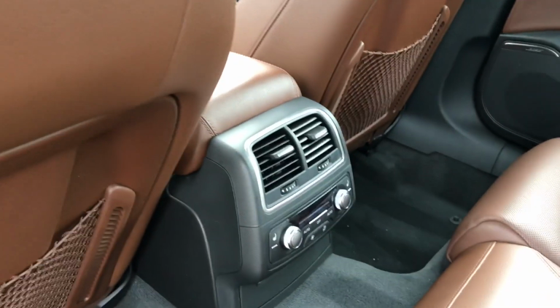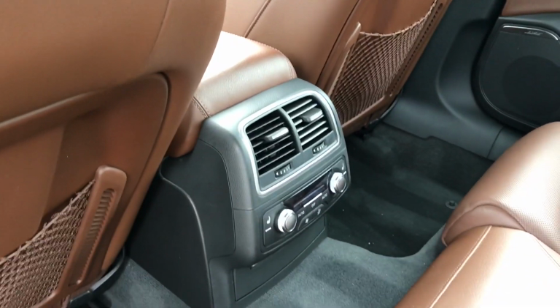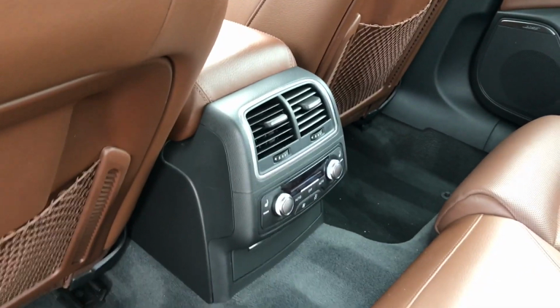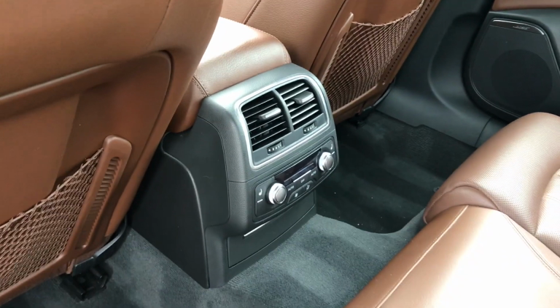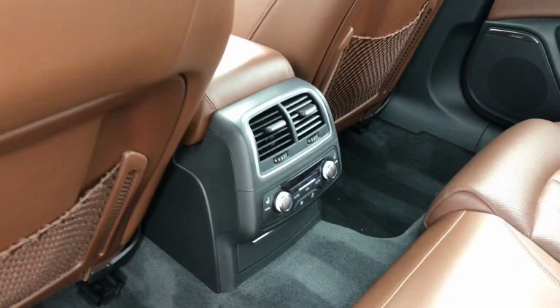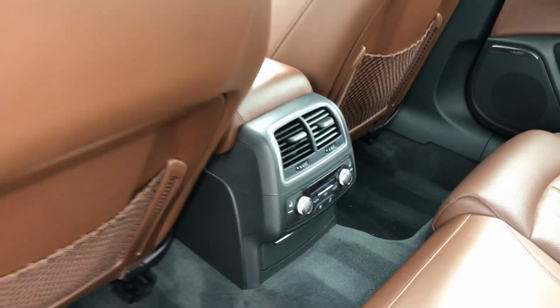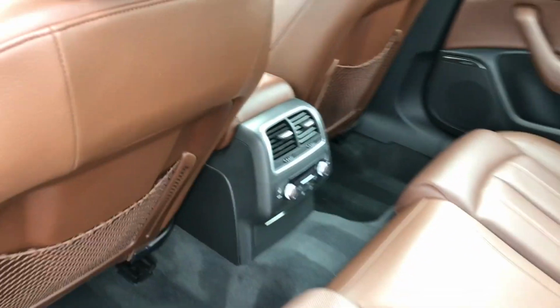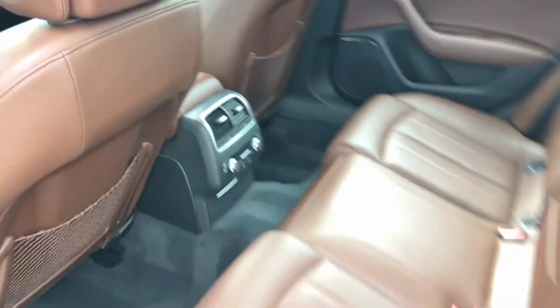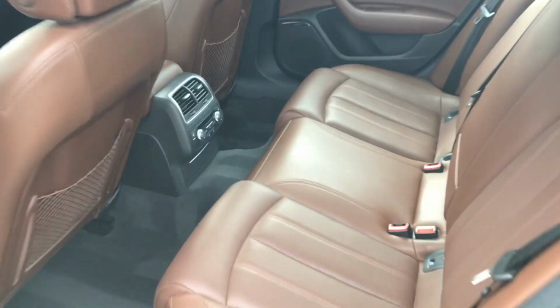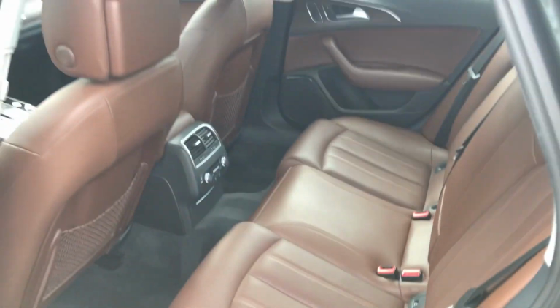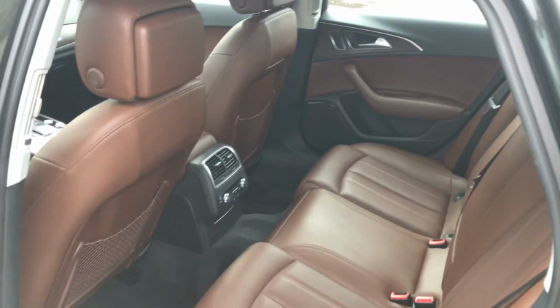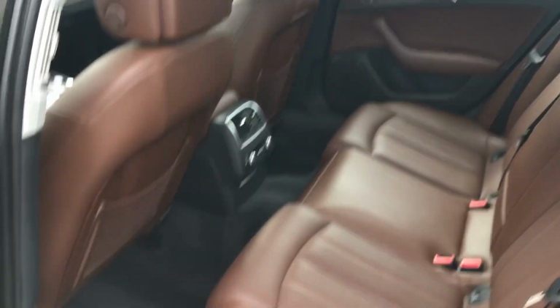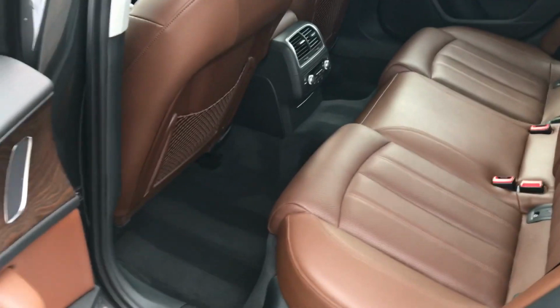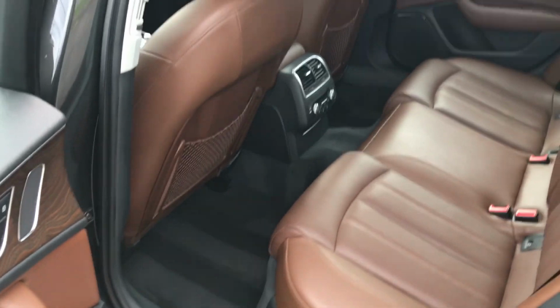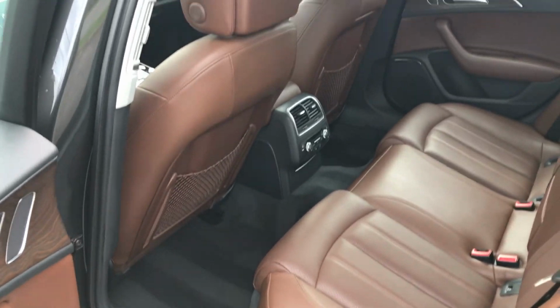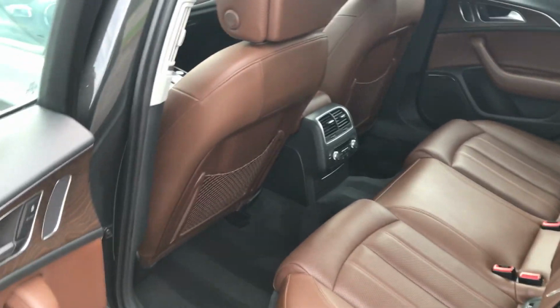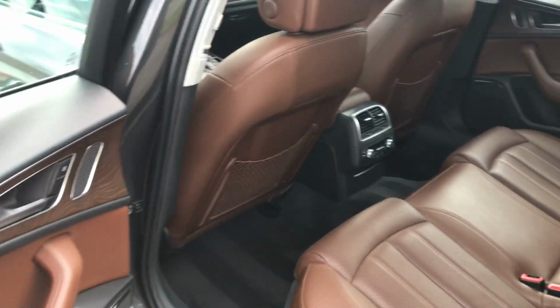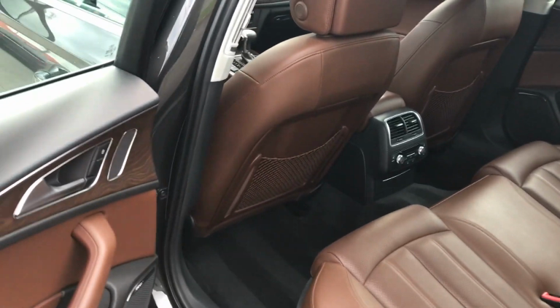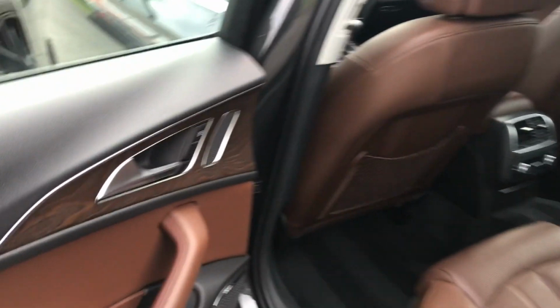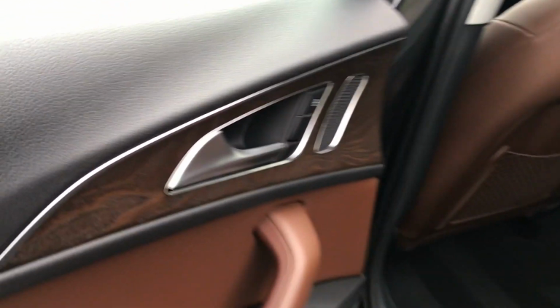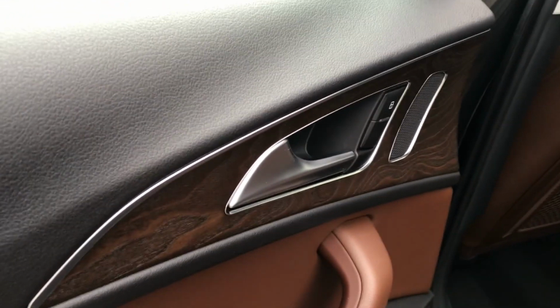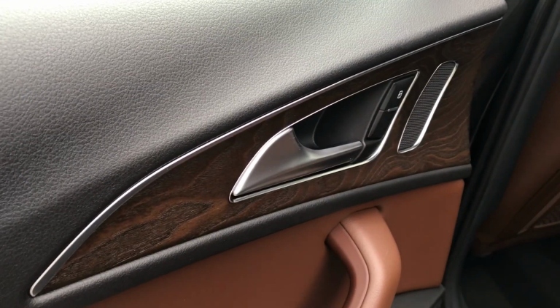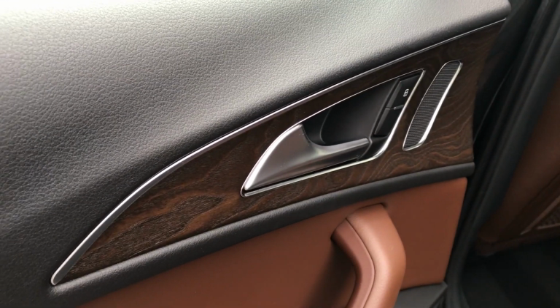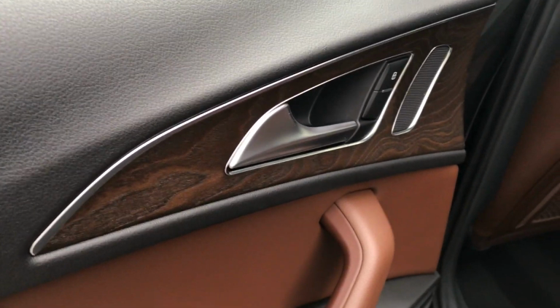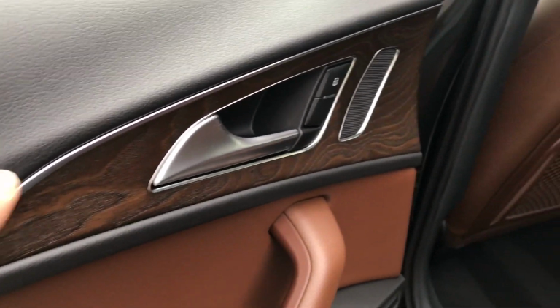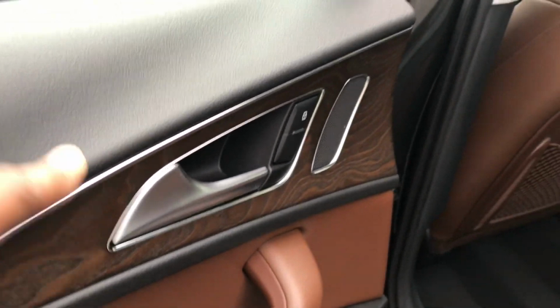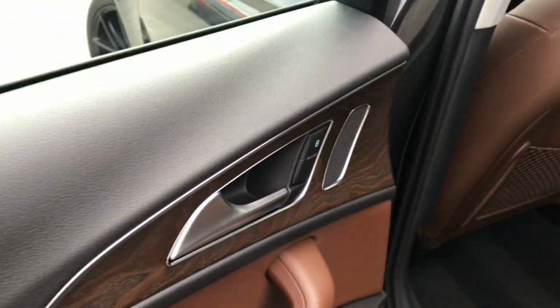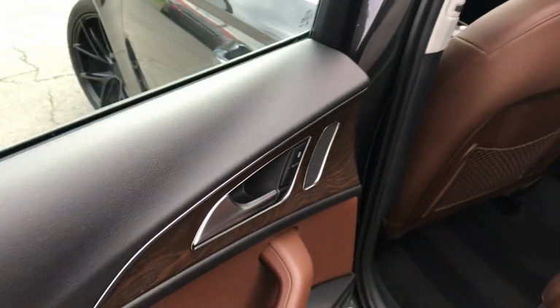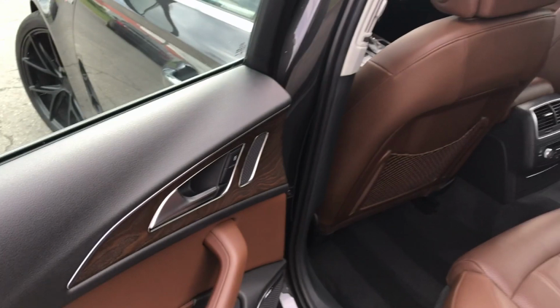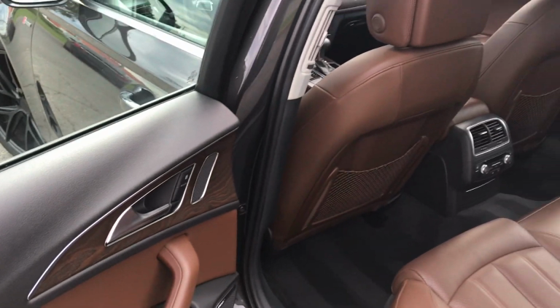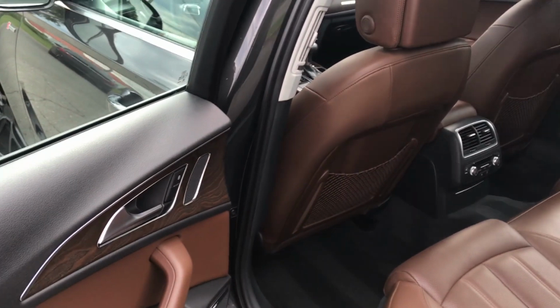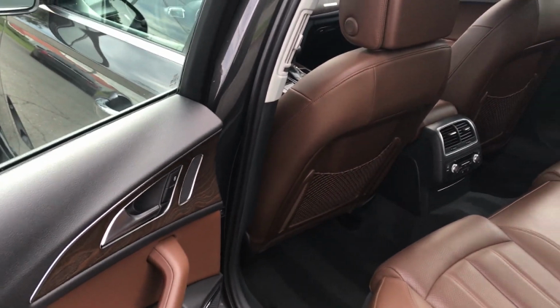Rear heated seats, rear climate control, everything you'd want in your luxury vehicle. Satin-finished wood, brushed aluminum inlays, just very nice.